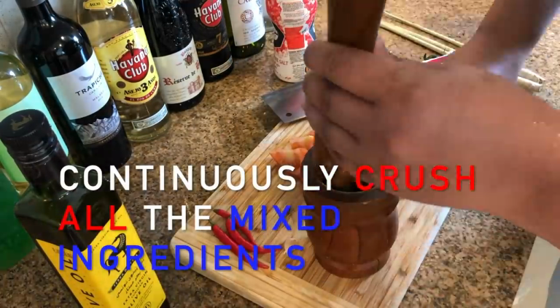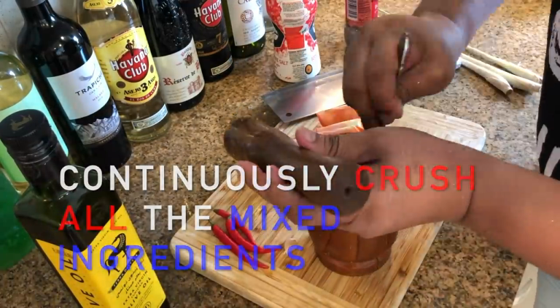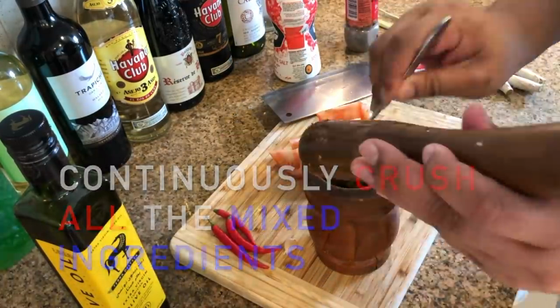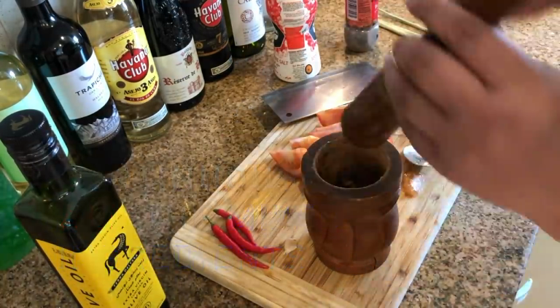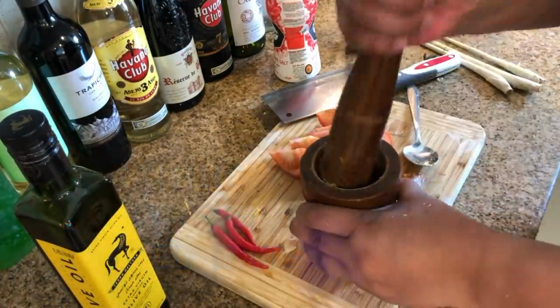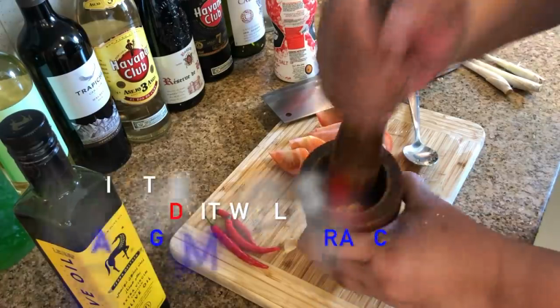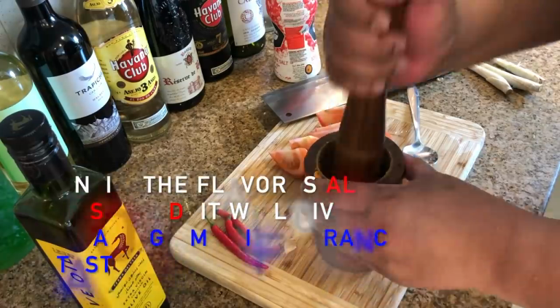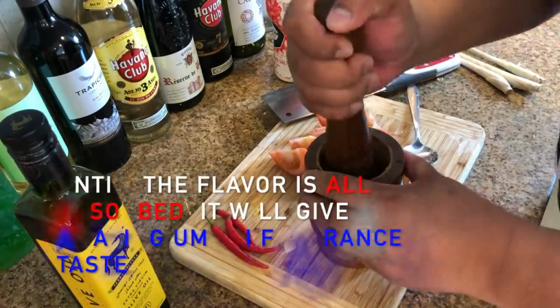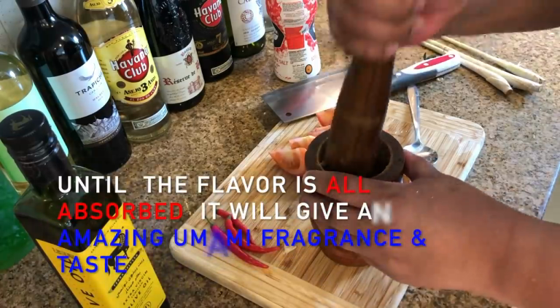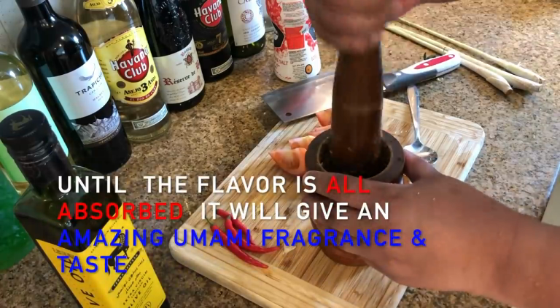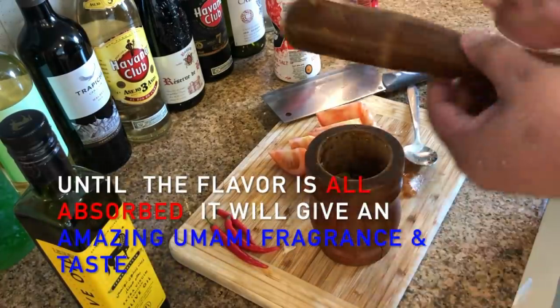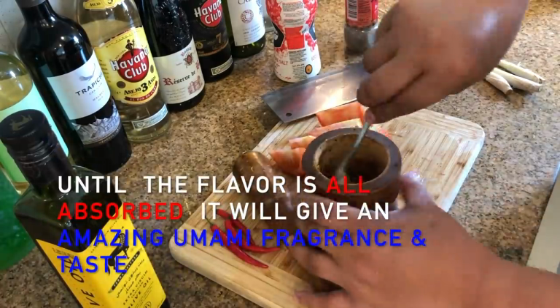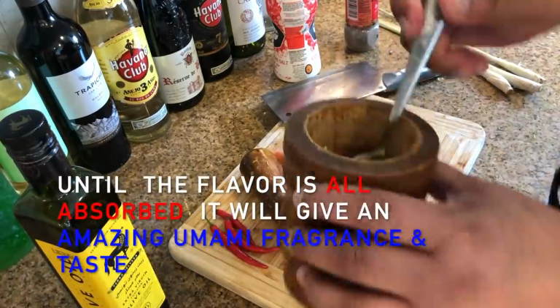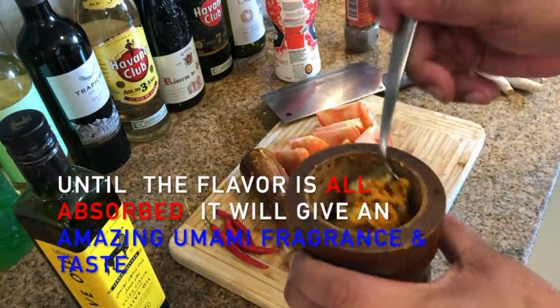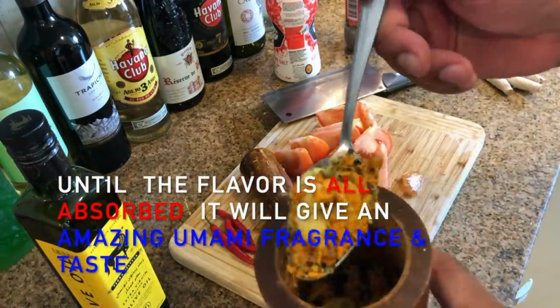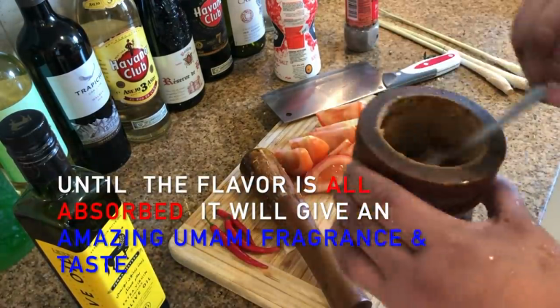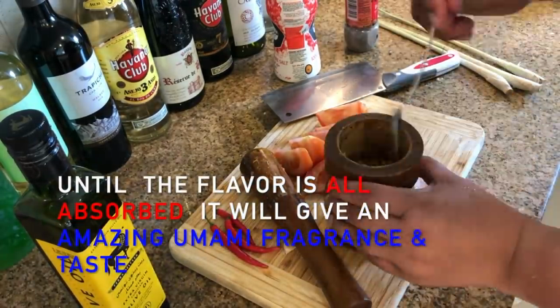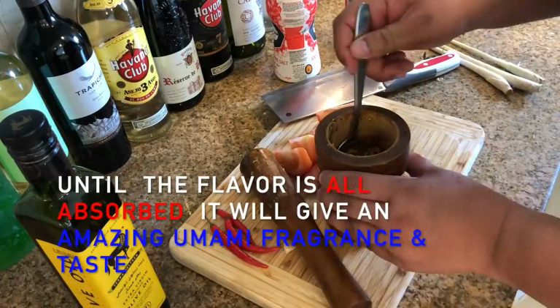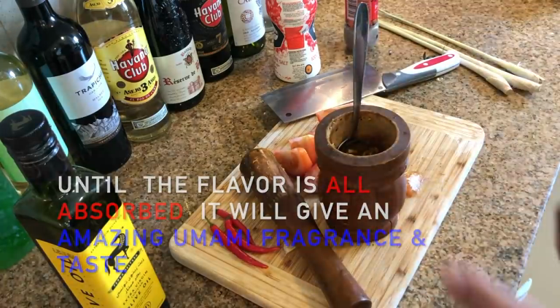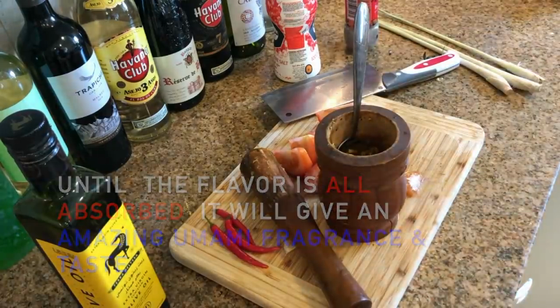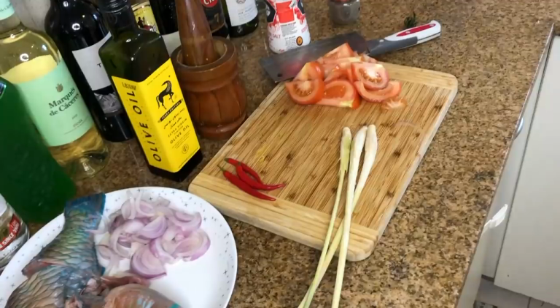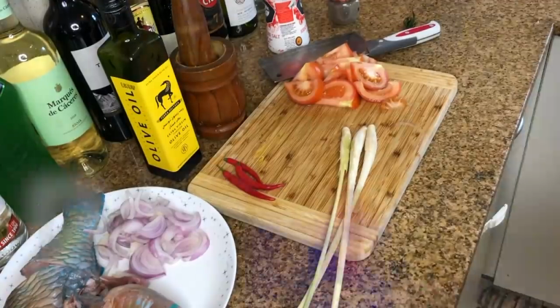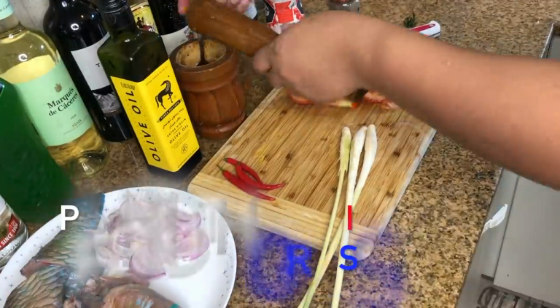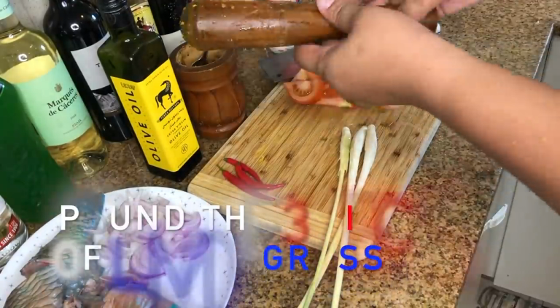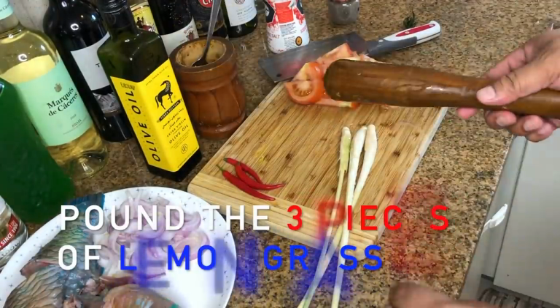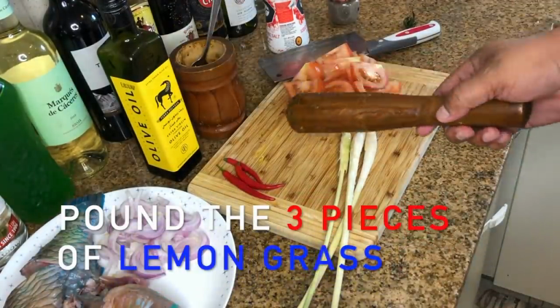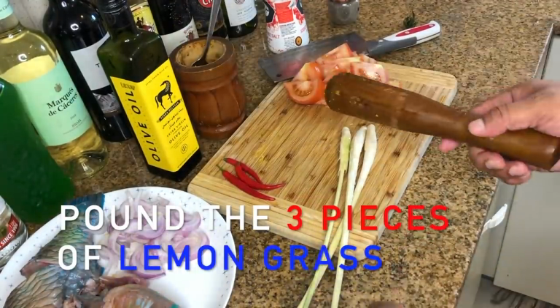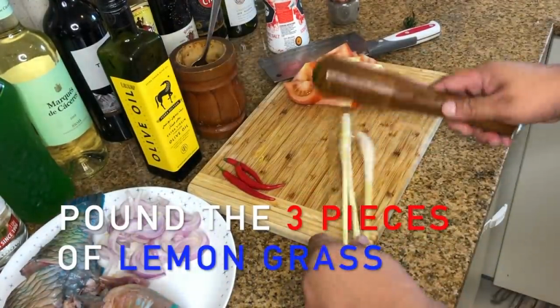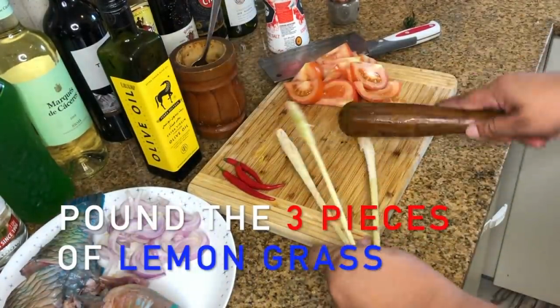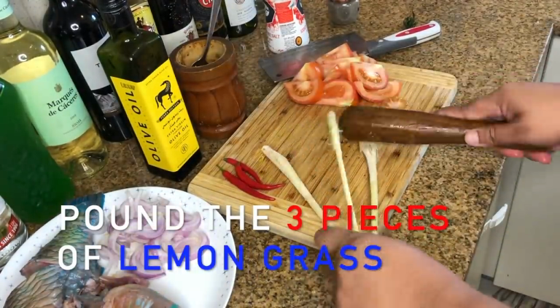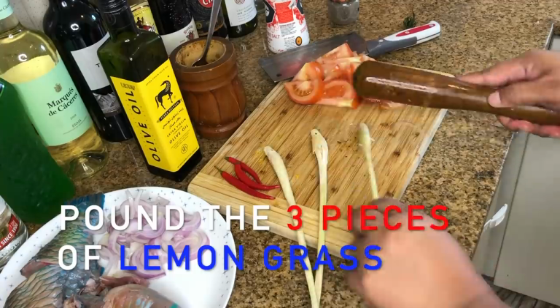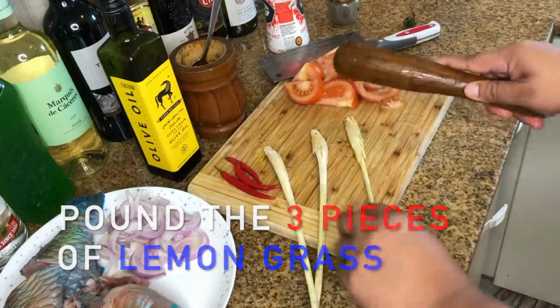Crush all the mixed ingredients together until the flavor is fully absorbed — it will give an amazing umami fragrance and taste. Next, pound the three pieces of lemongrass.